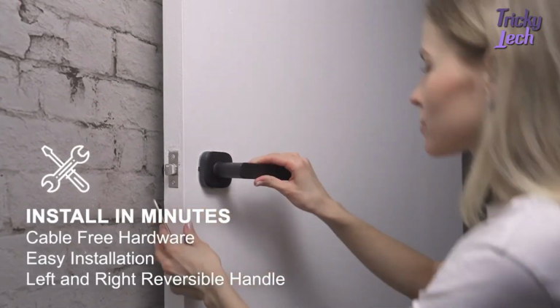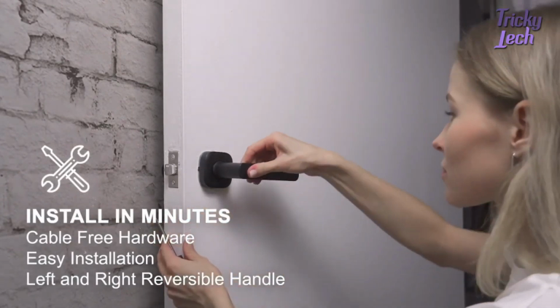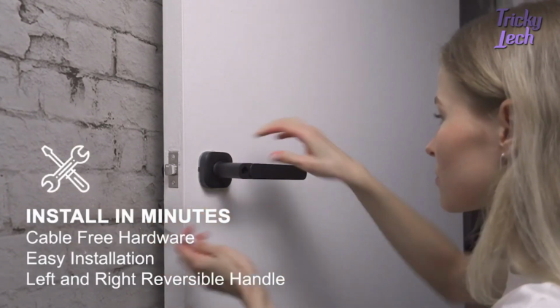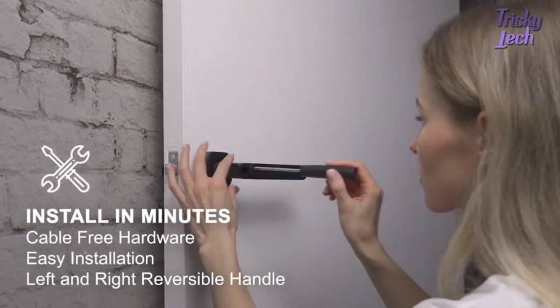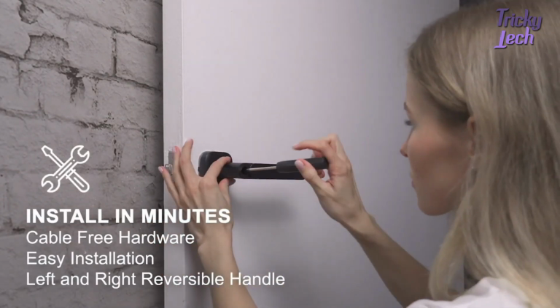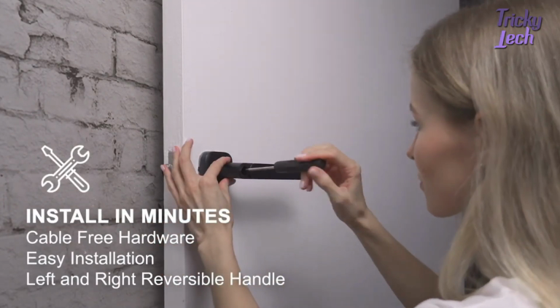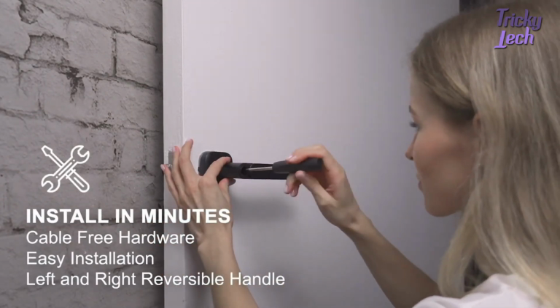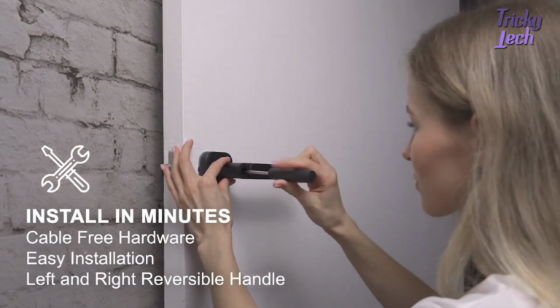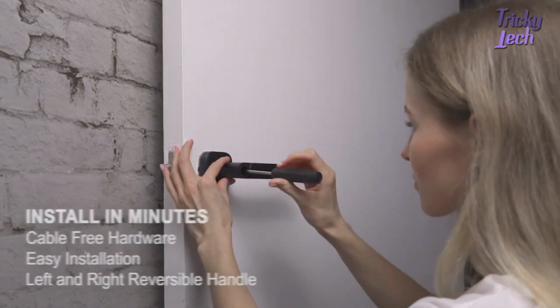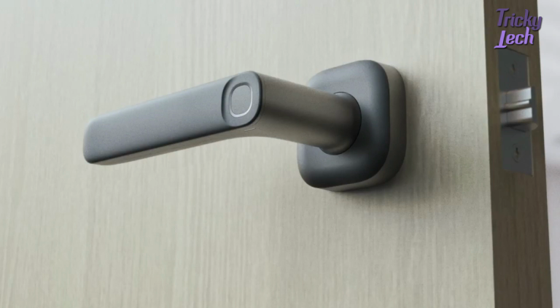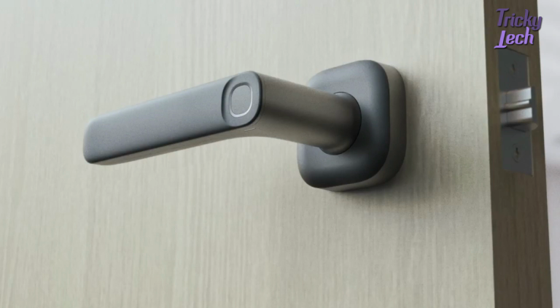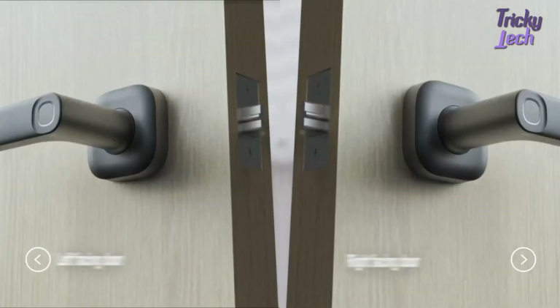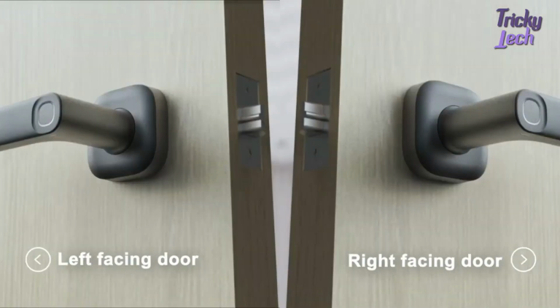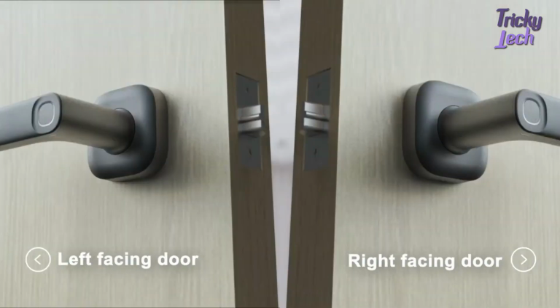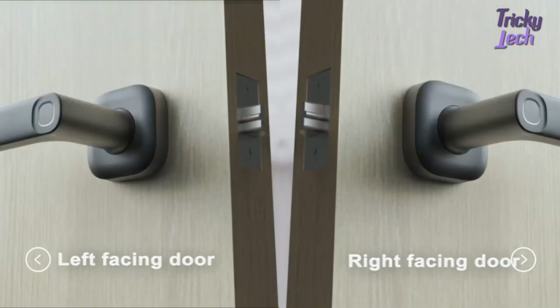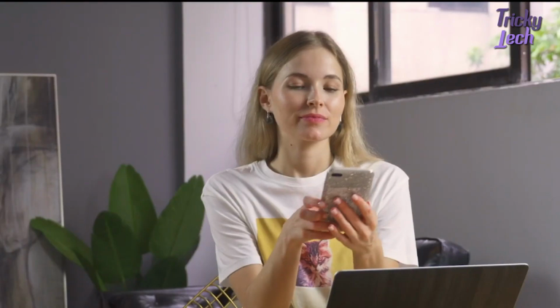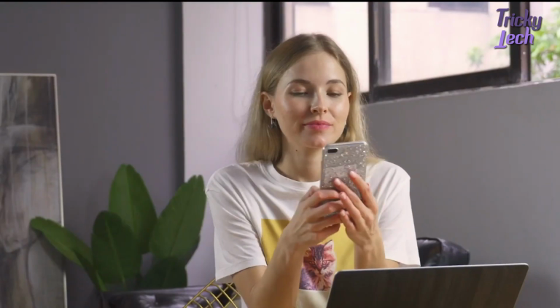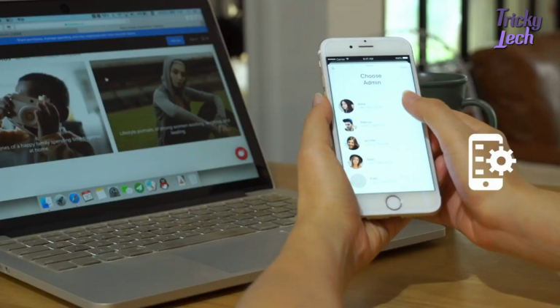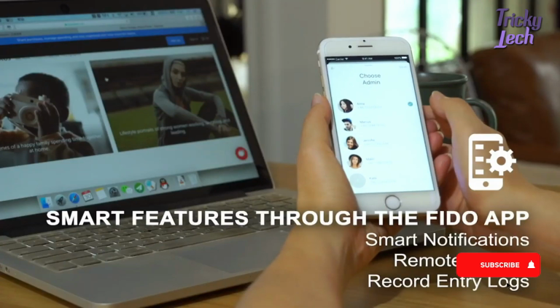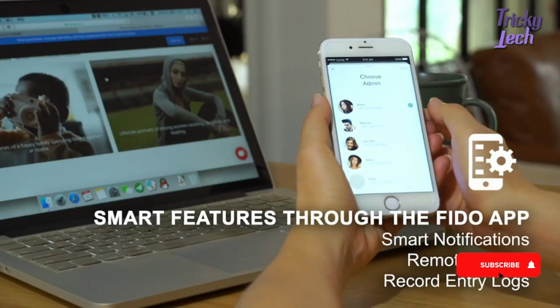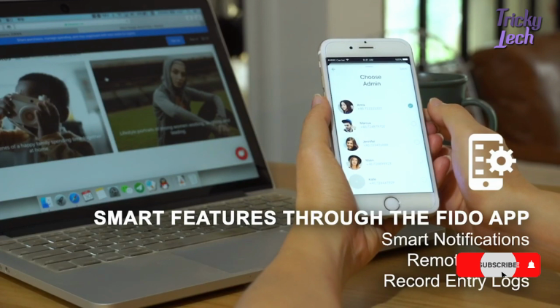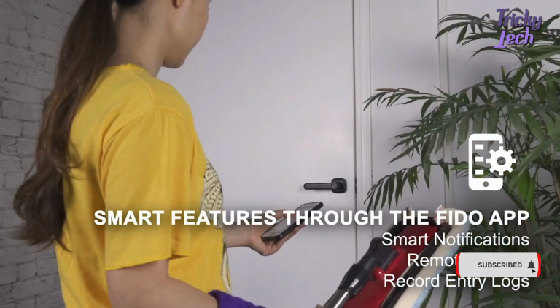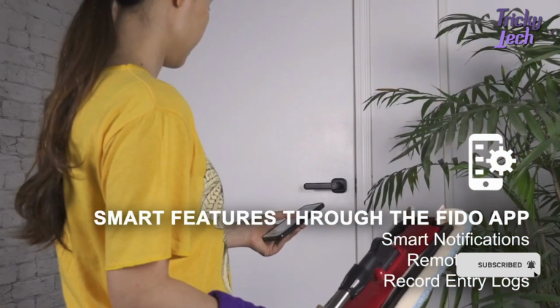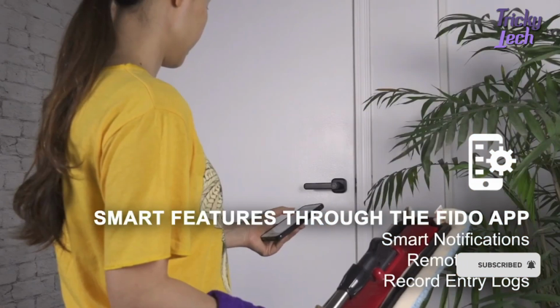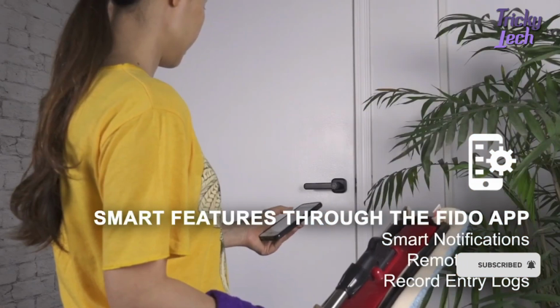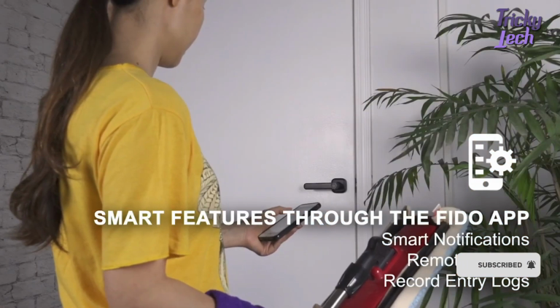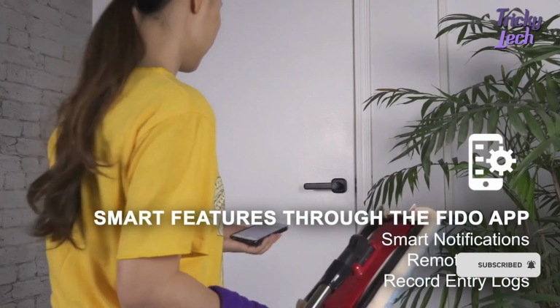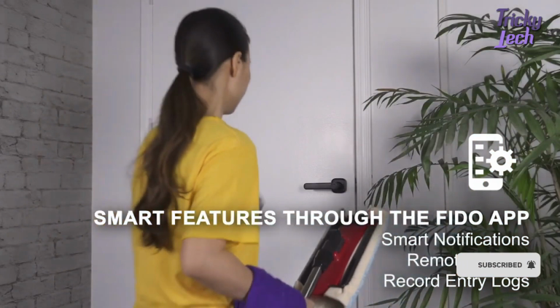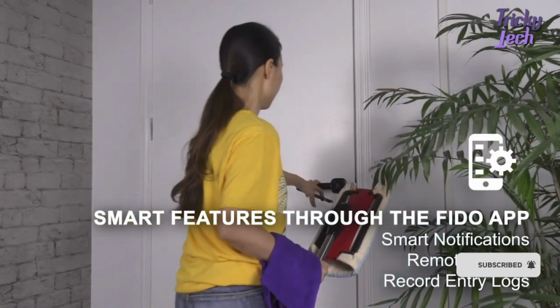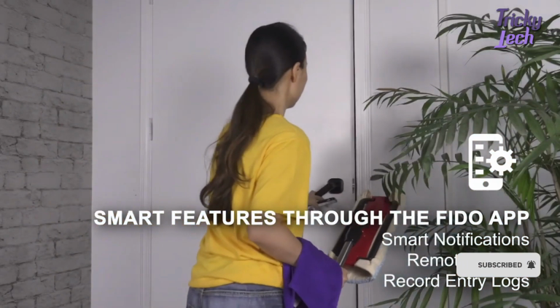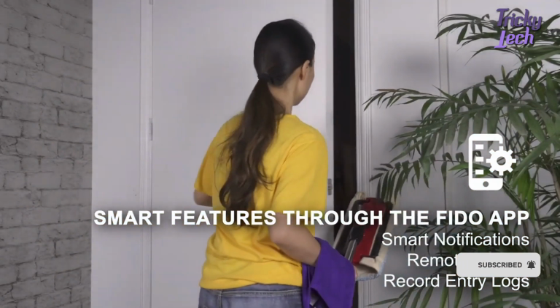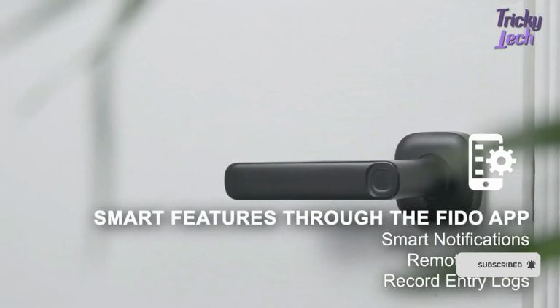The simple and cable-free design allows it to be installed in just 15 minutes on both left and right-facing doors. On your Fido app, you can share the unlocking authority with different users remotely and set the time window for unlocking.